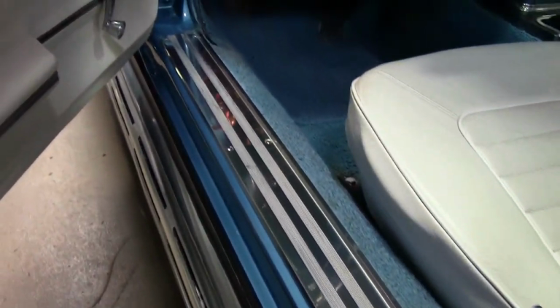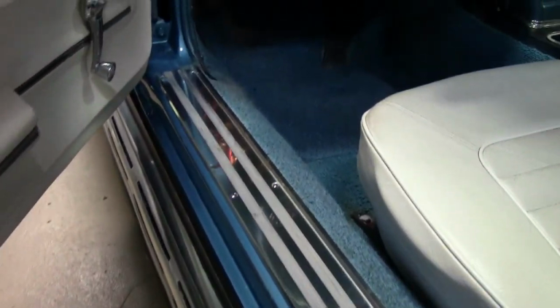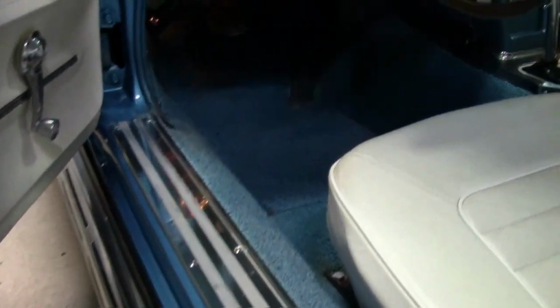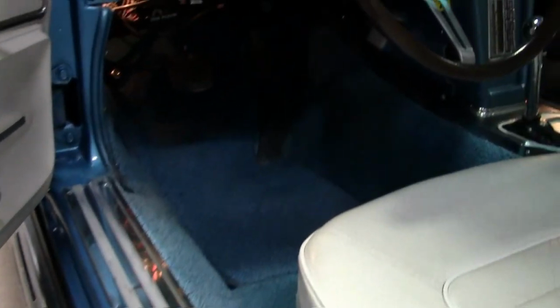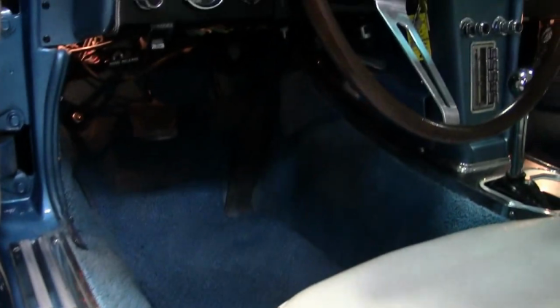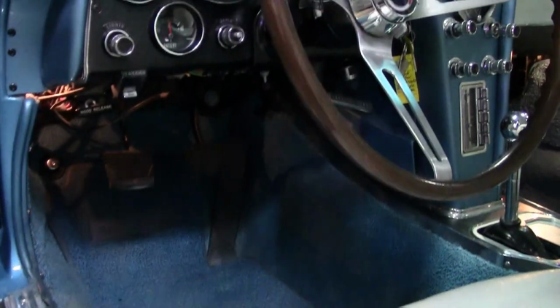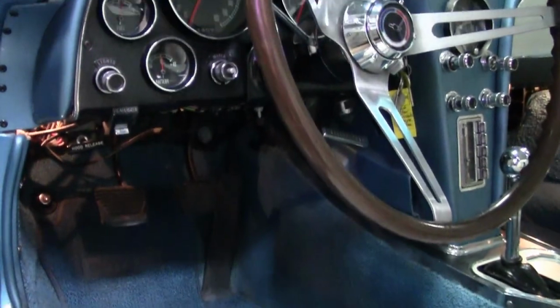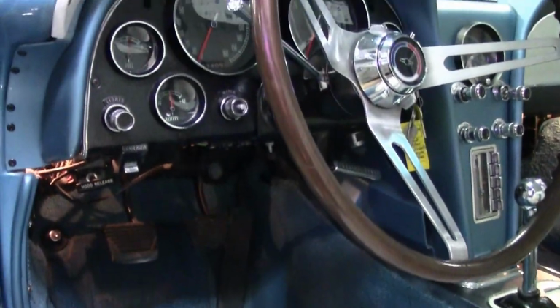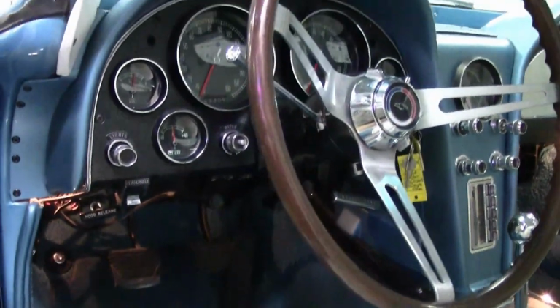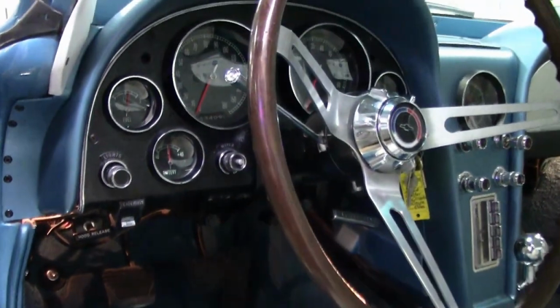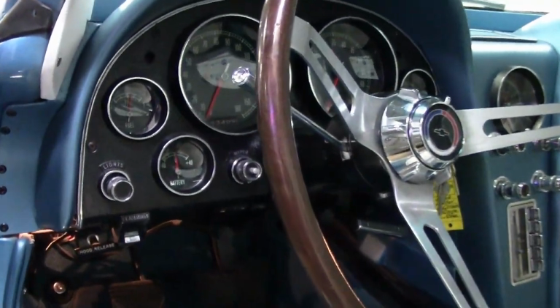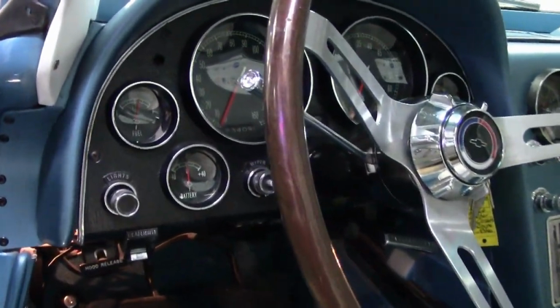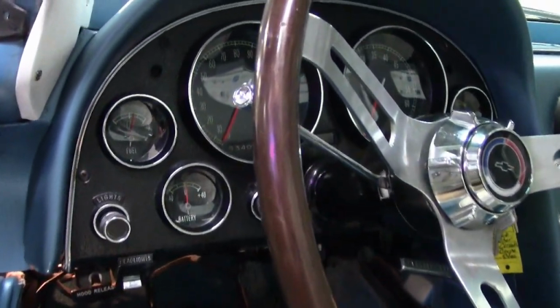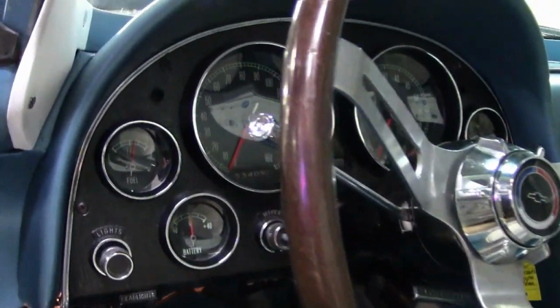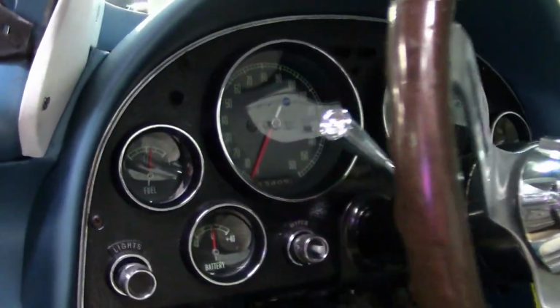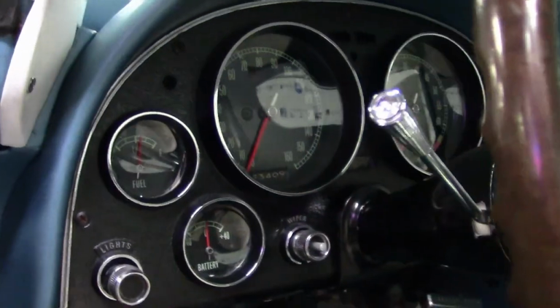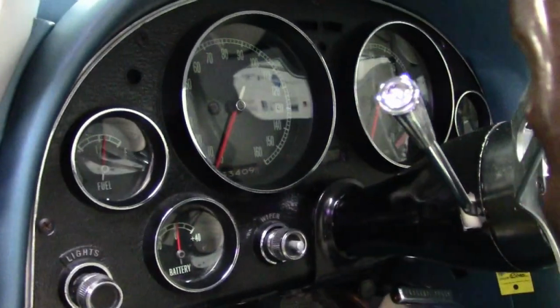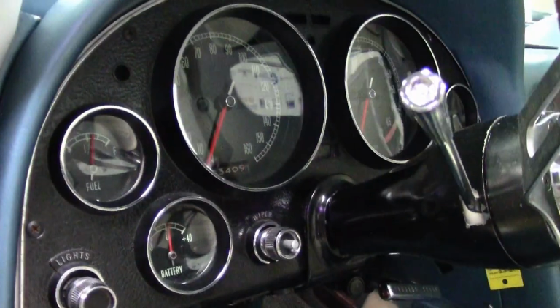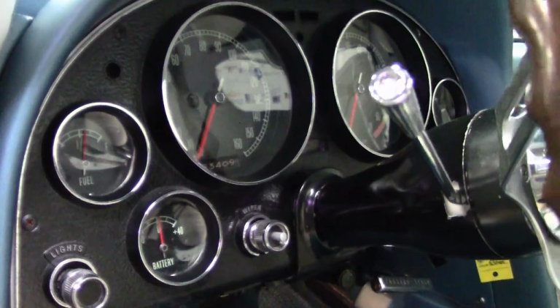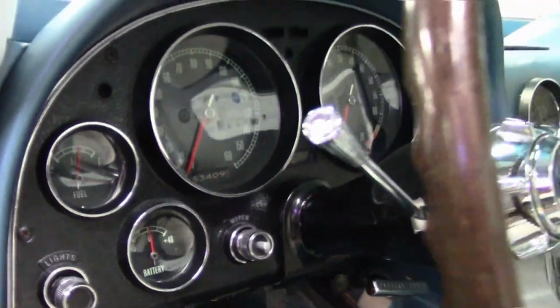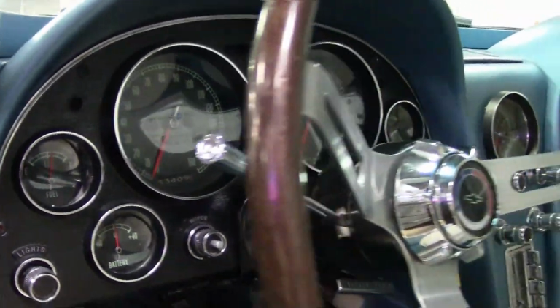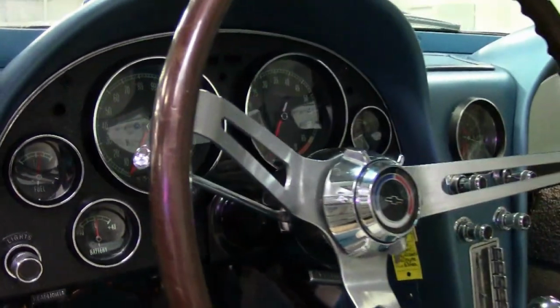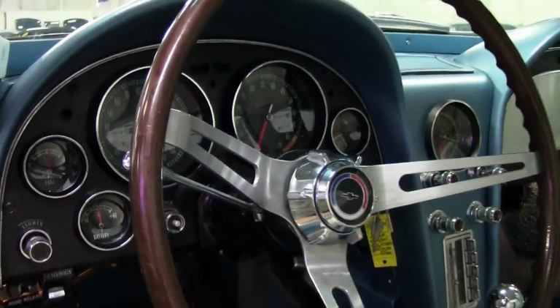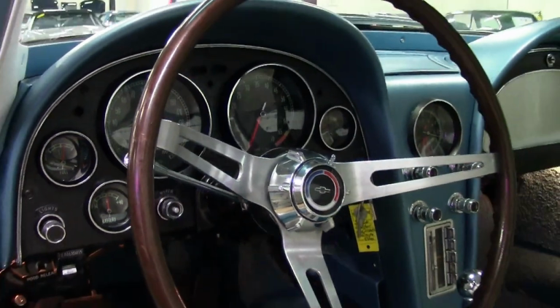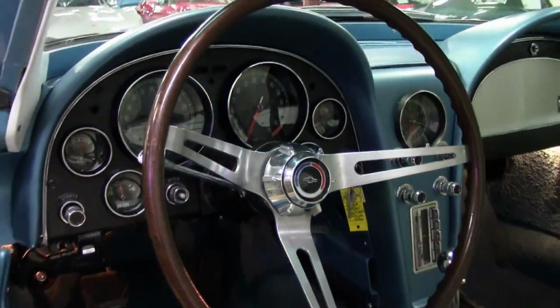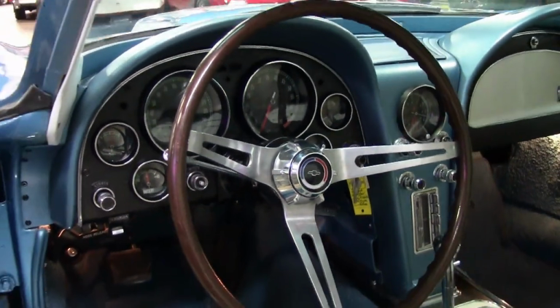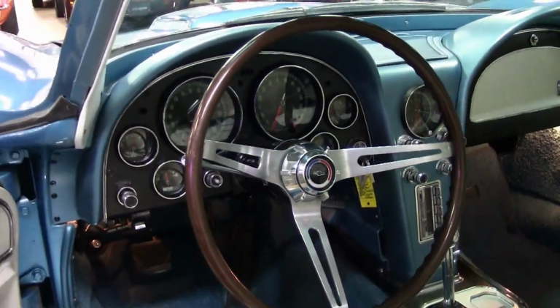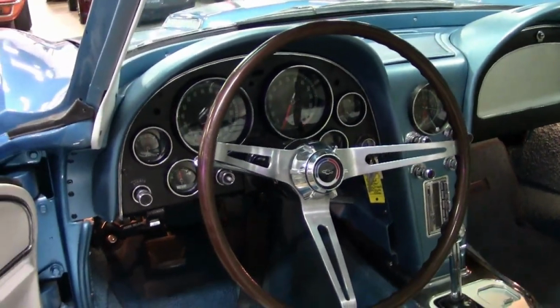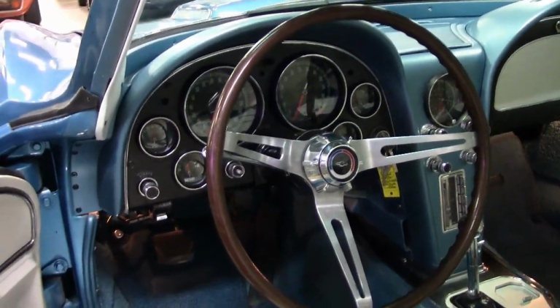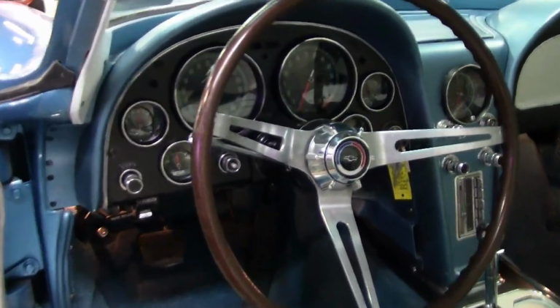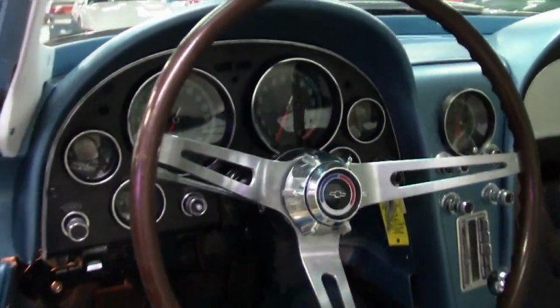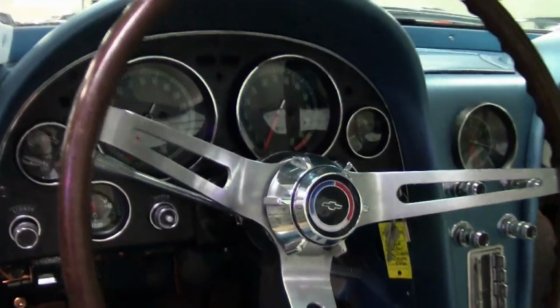As you can see, taking a look at the interior, this is a car that is absolutely beautiful. It has the options you would want. And again, it's that body-off restored car. This car is very, very special. So take a good look at it.